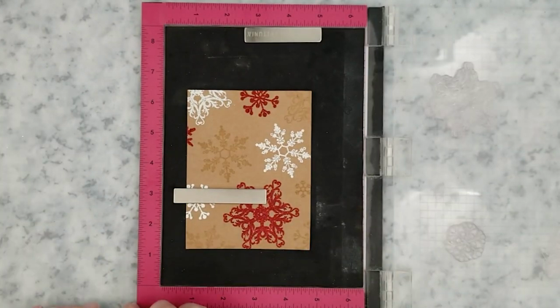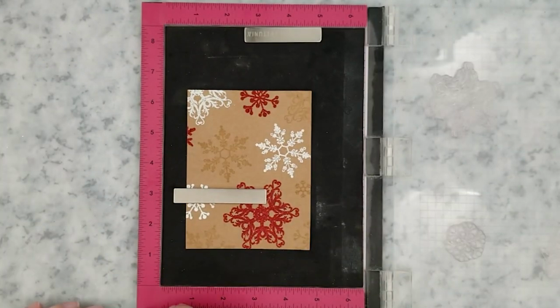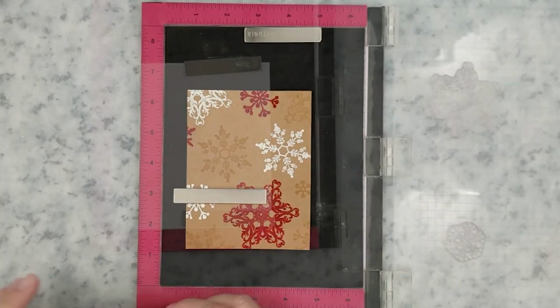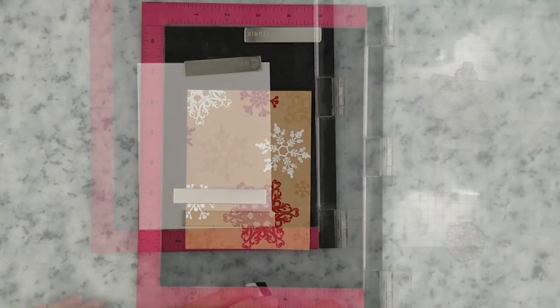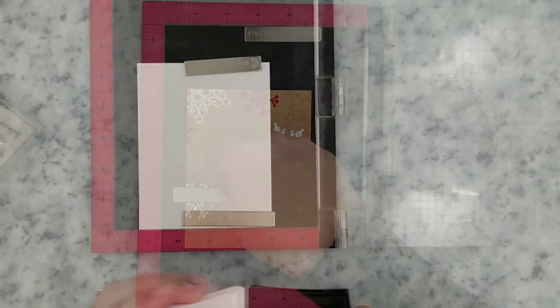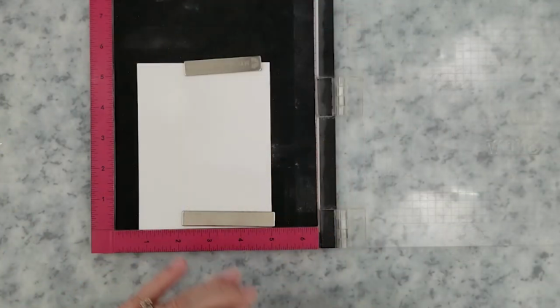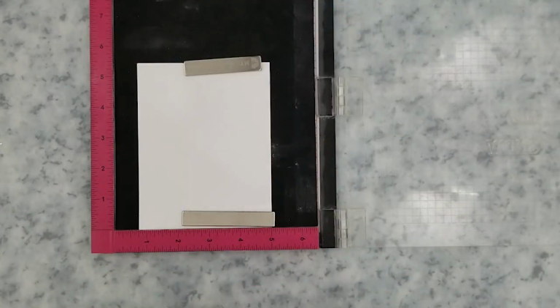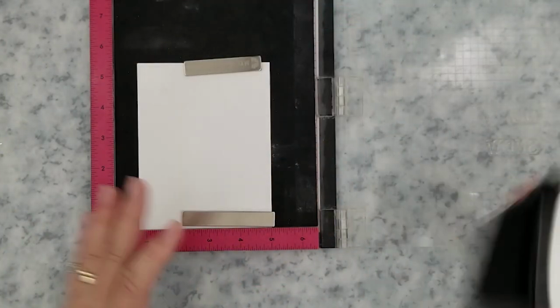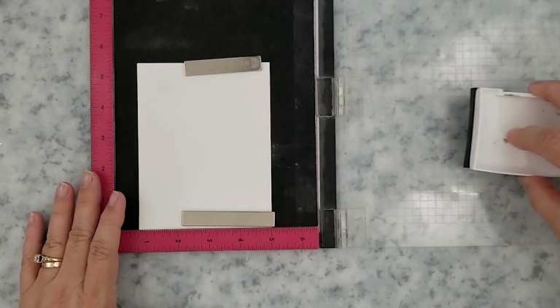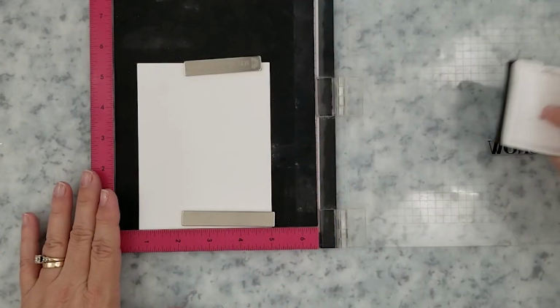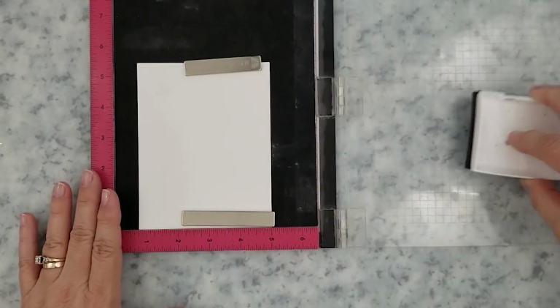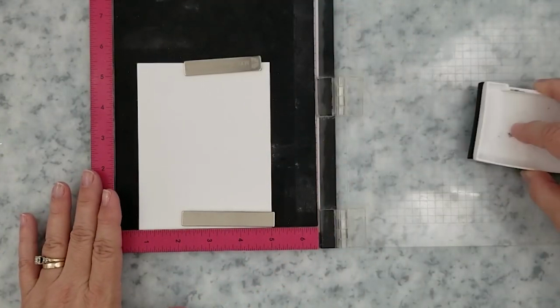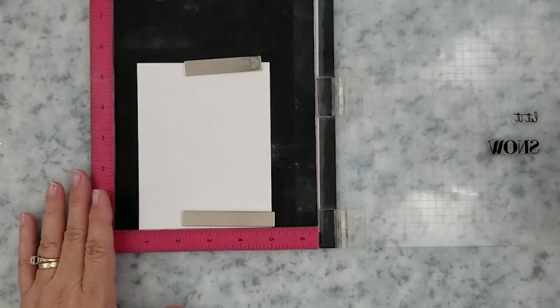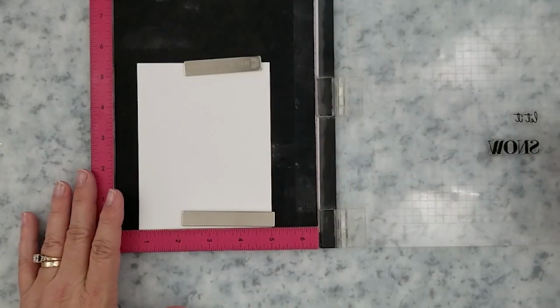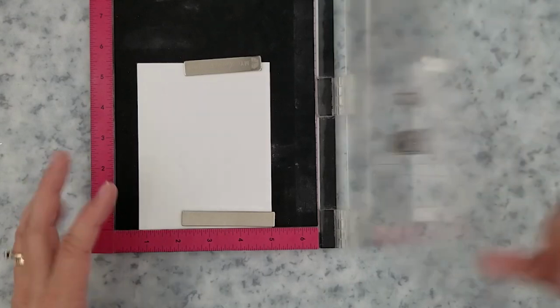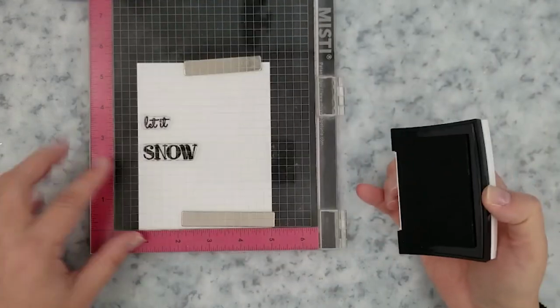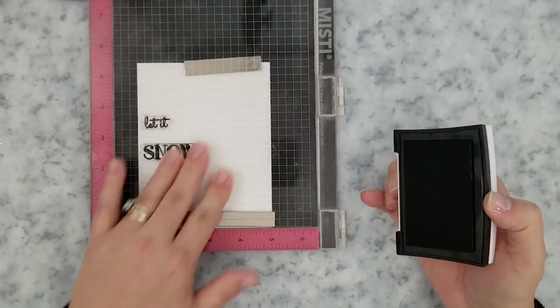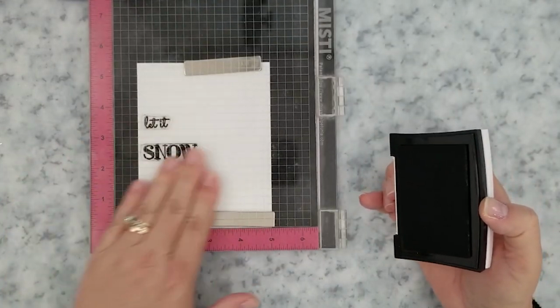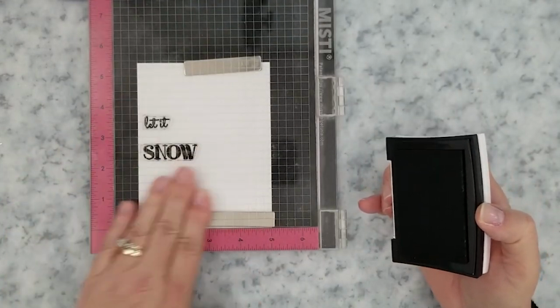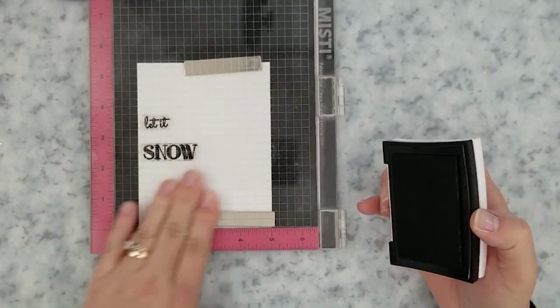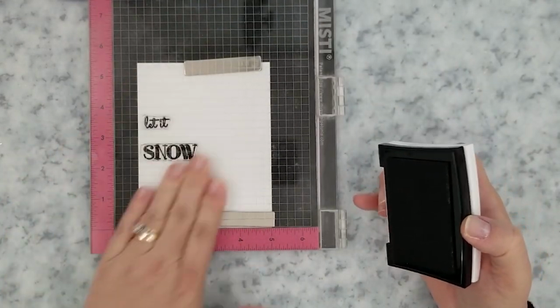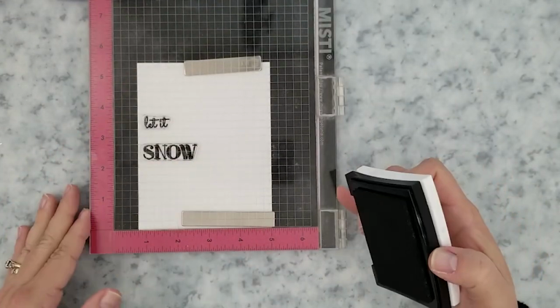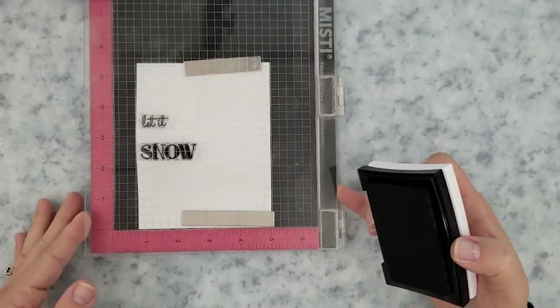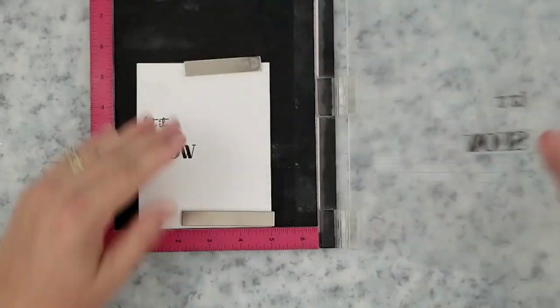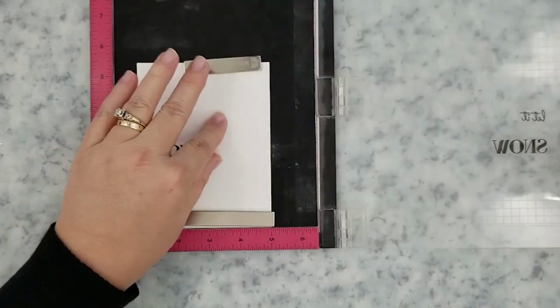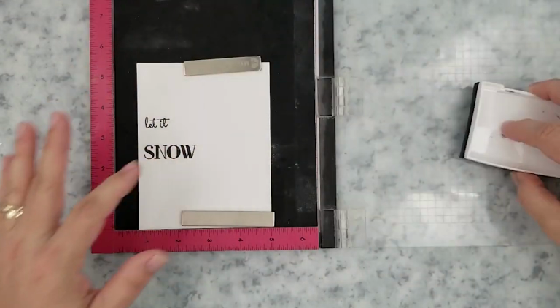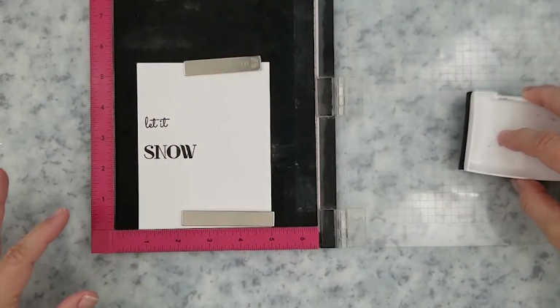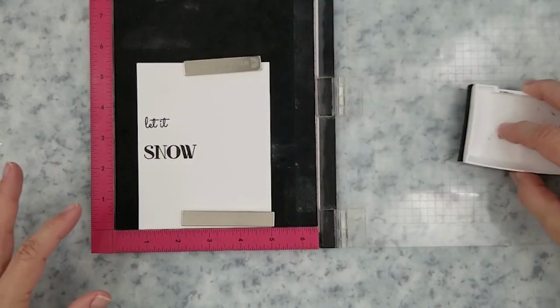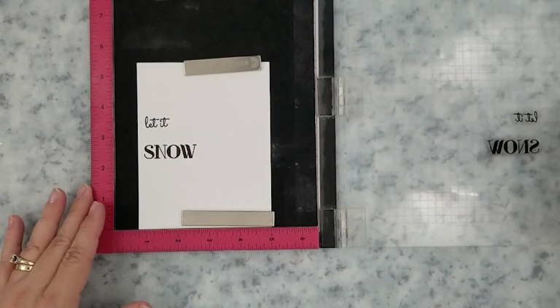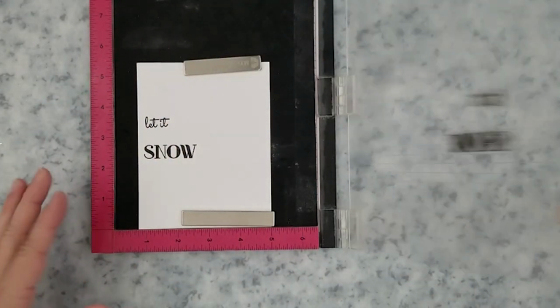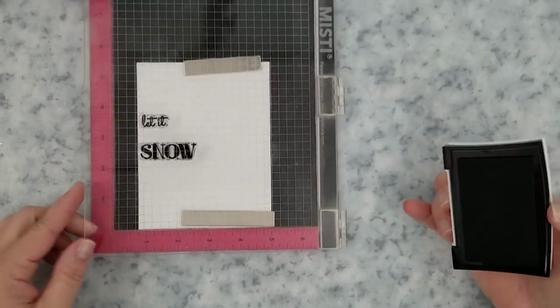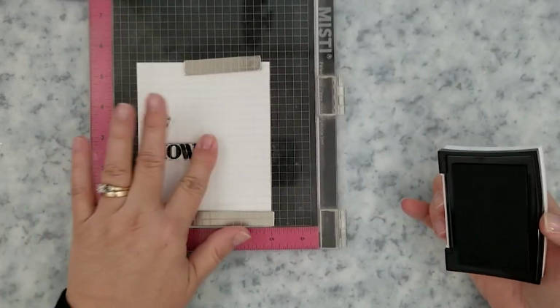I'm going to stamp my sentiment 'Let It Snow' using VersaFine Onyx Black ink, and I'm using 80-pound Nina Classic Crest Solar White cardstock.